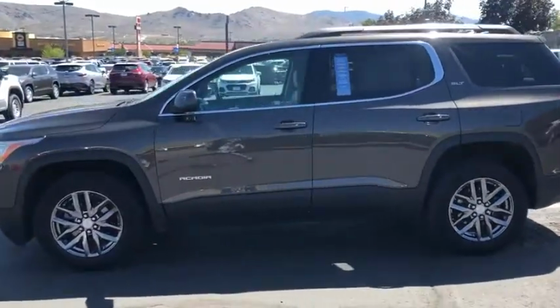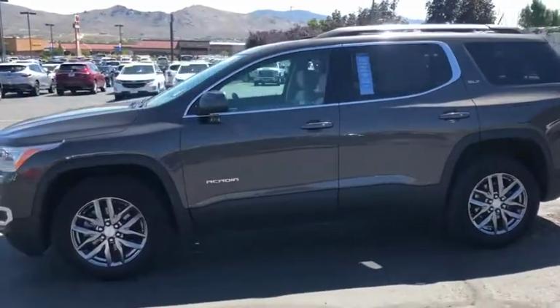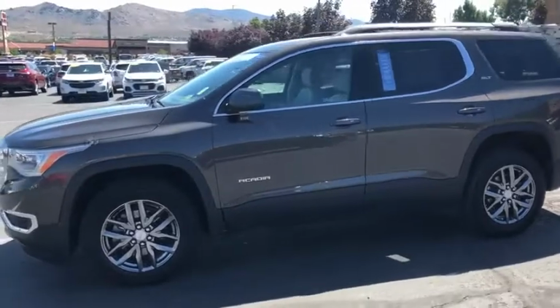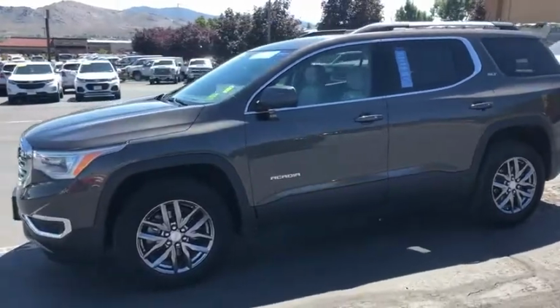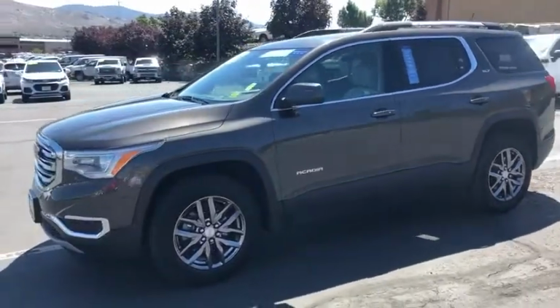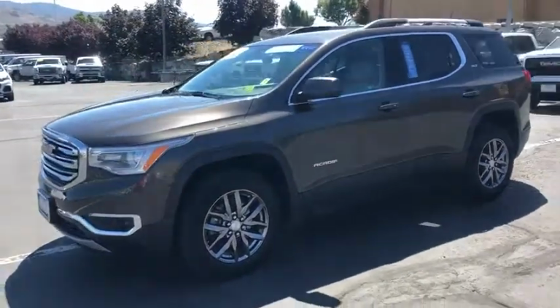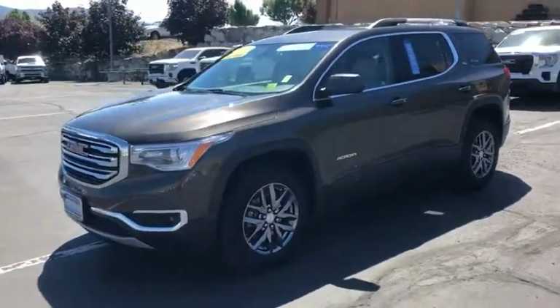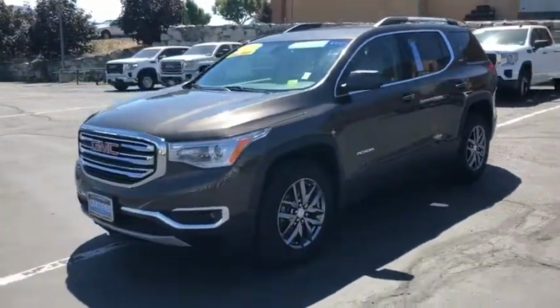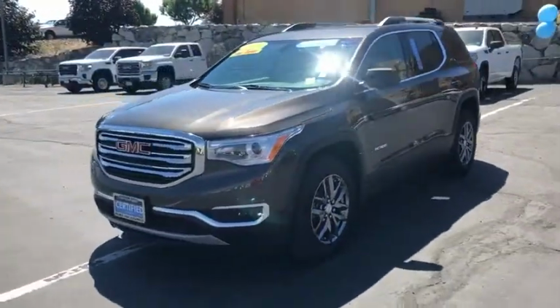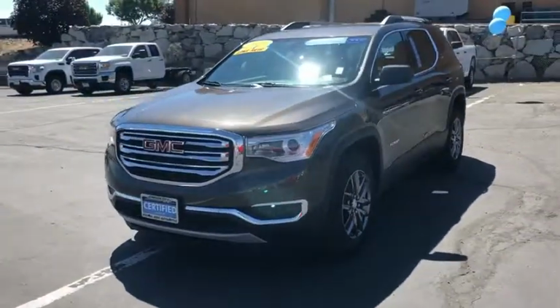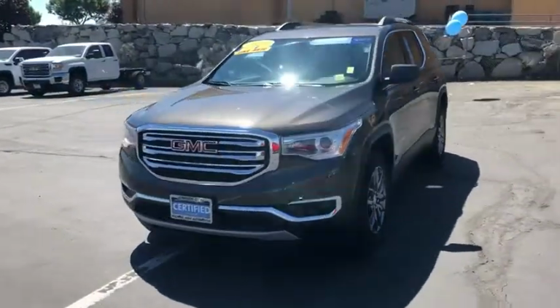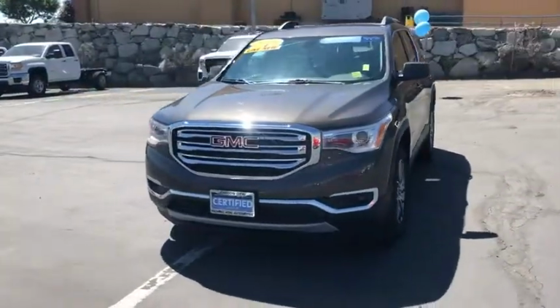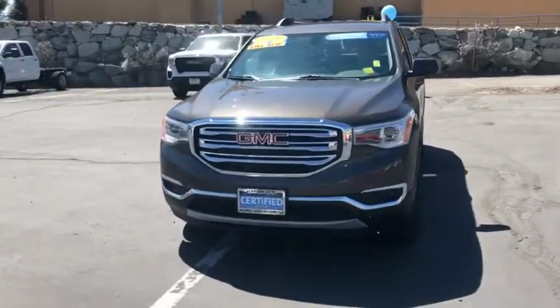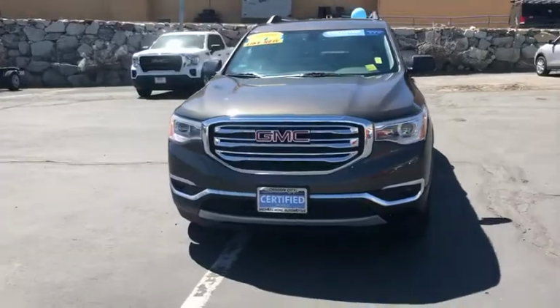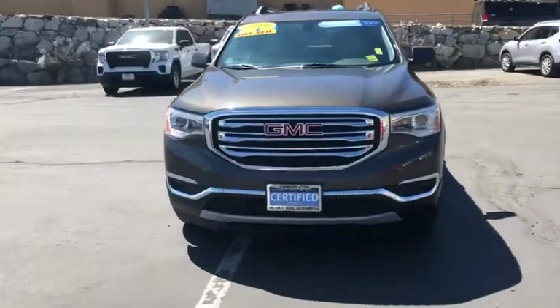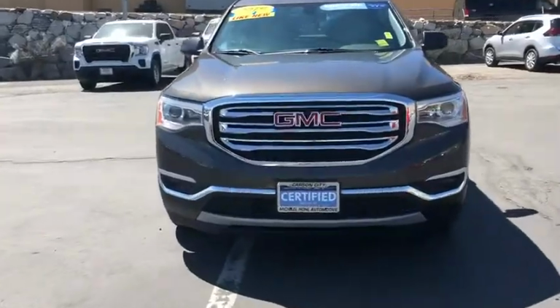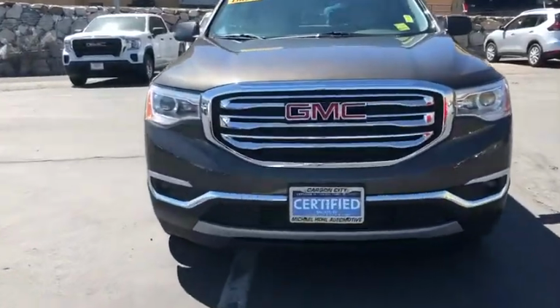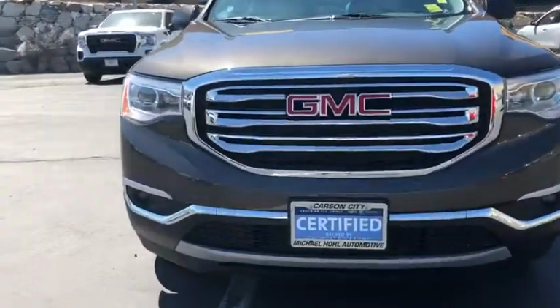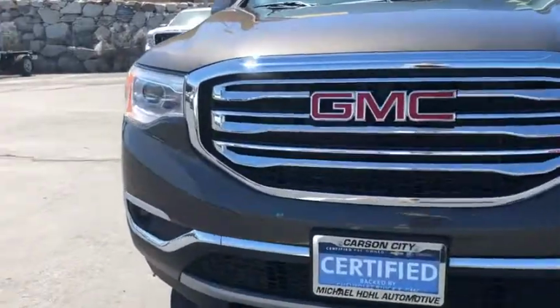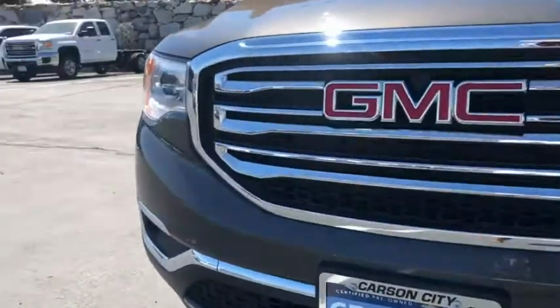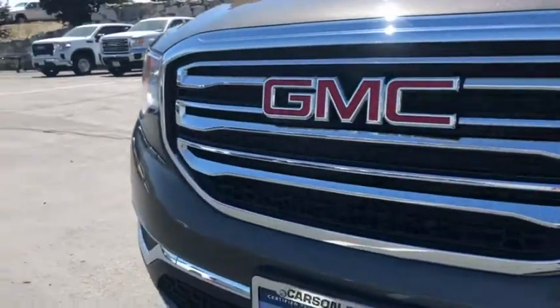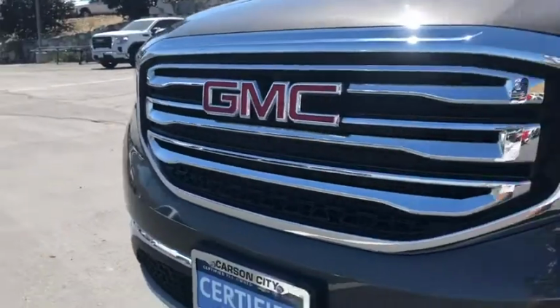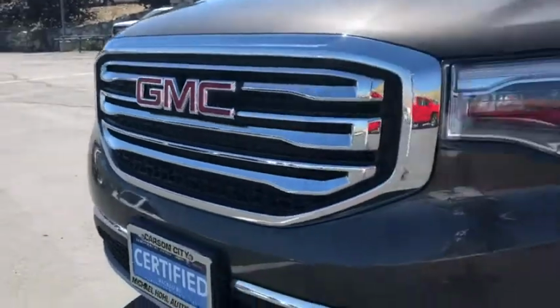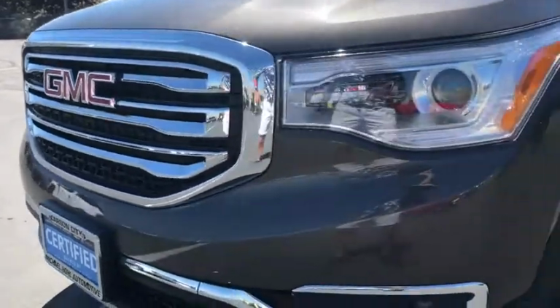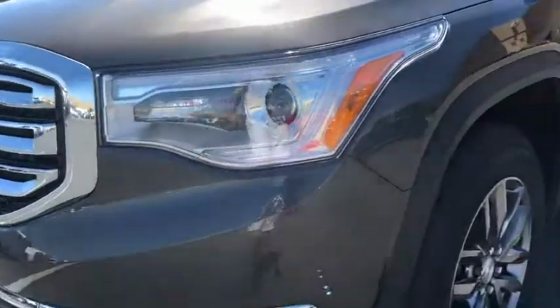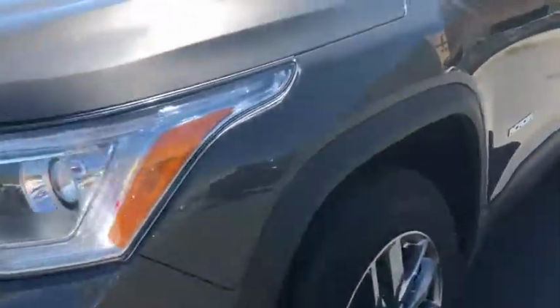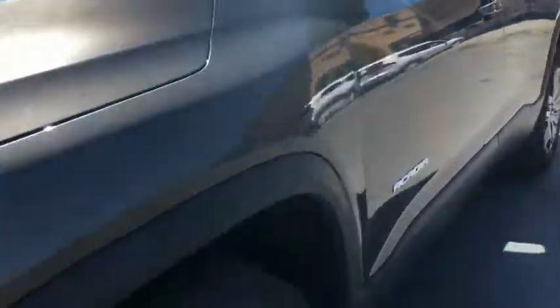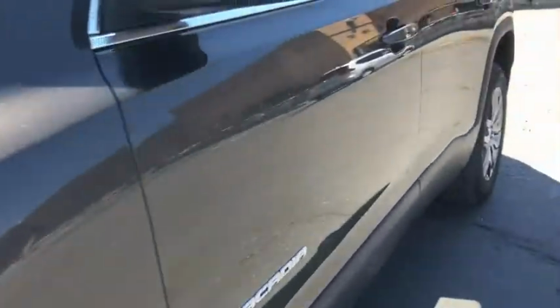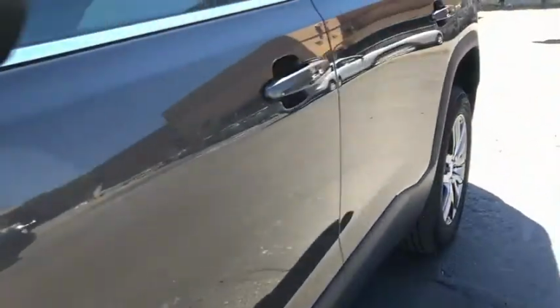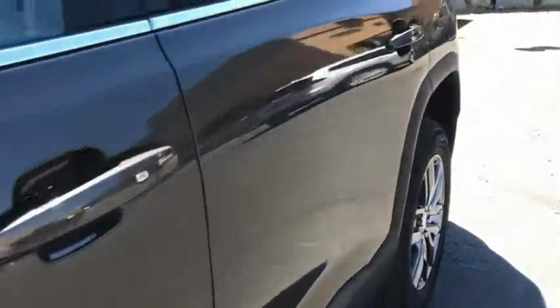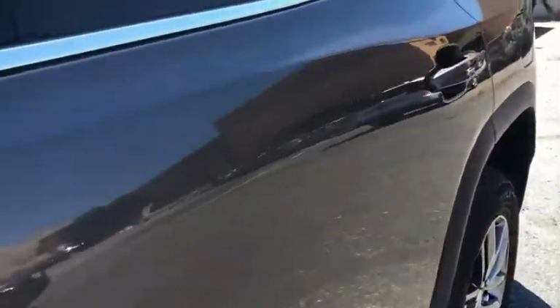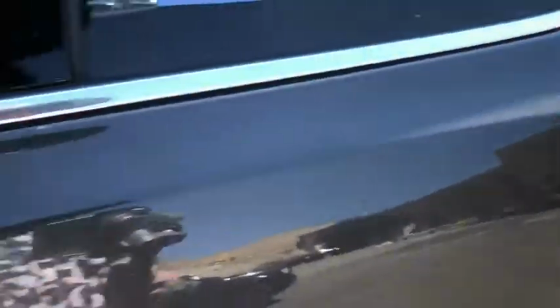This vehicle has less than 30,000 miles. Here are some of this vehicle's great options: power passenger seat, power liftgate, Bose sound system, traction control, dual airbags, power steering, four-wheel disc brakes, eight speakers.